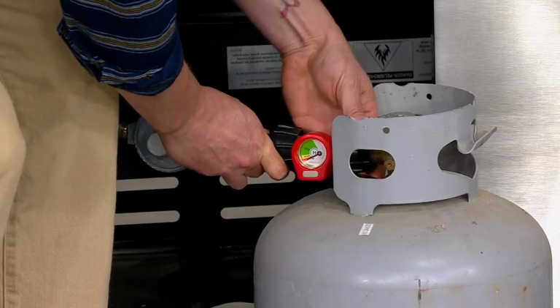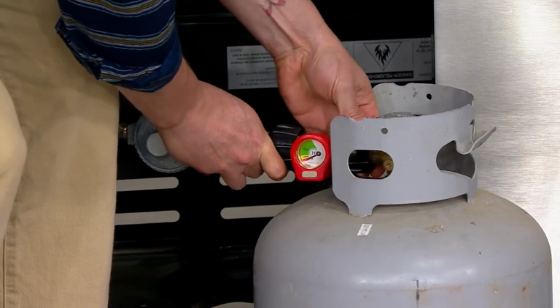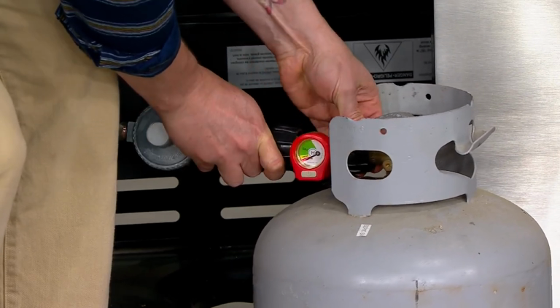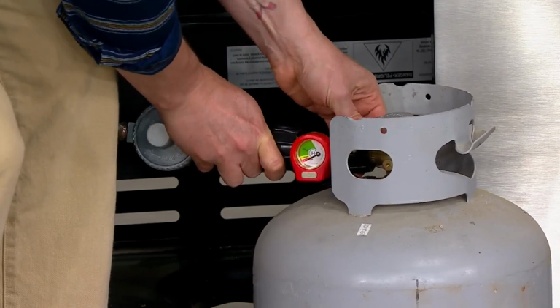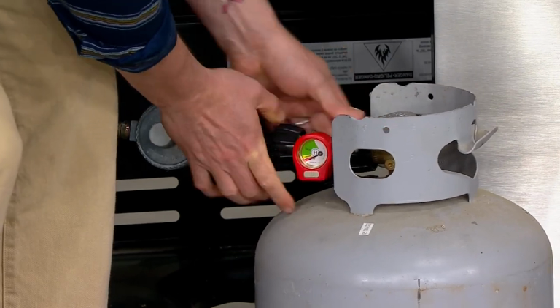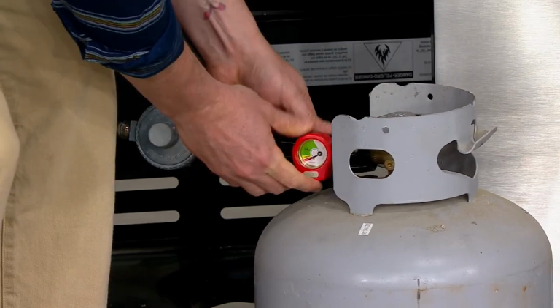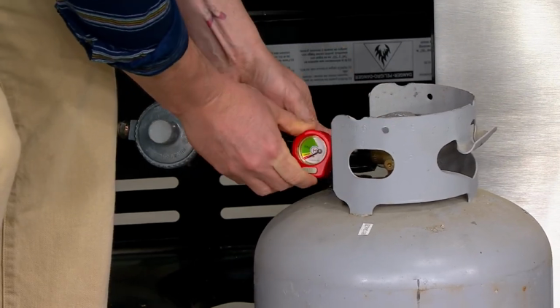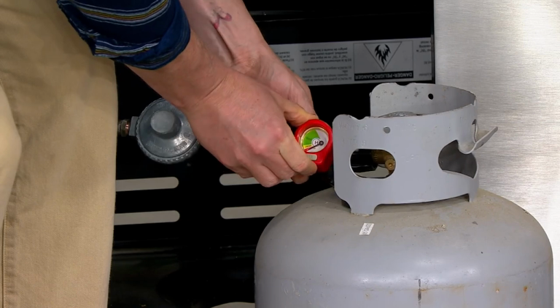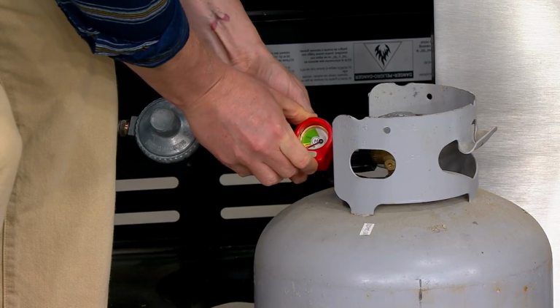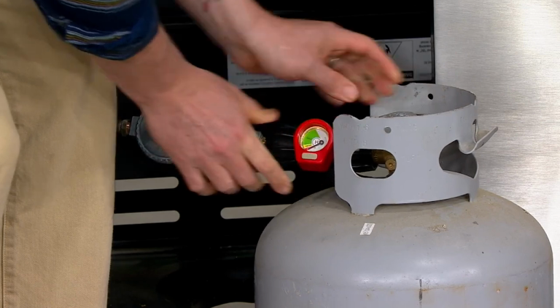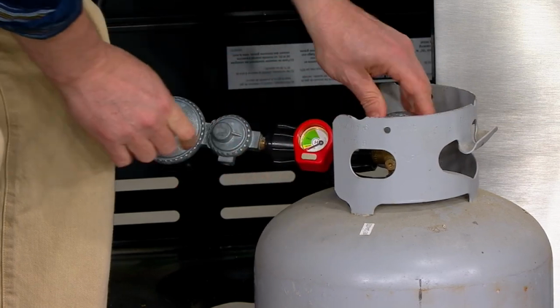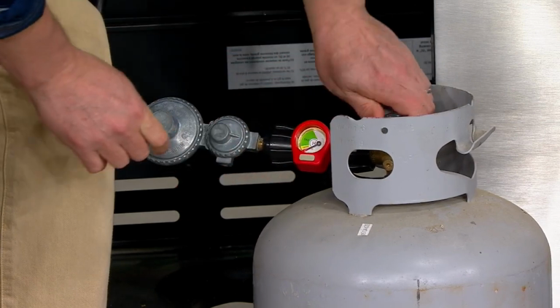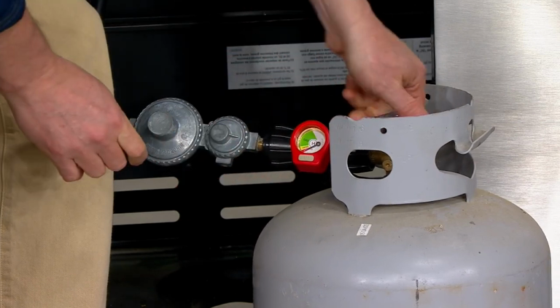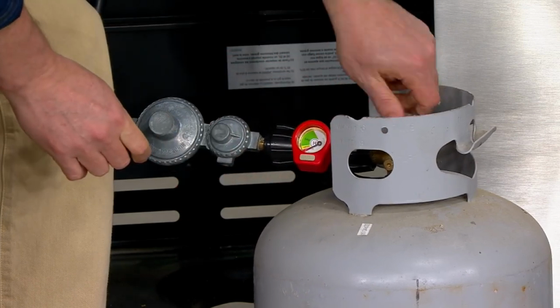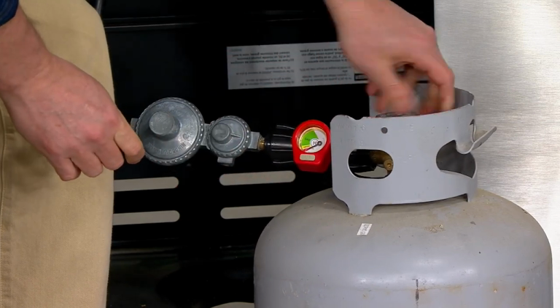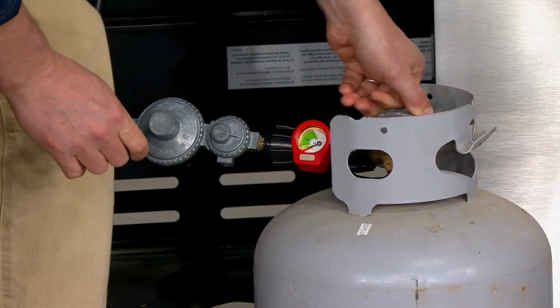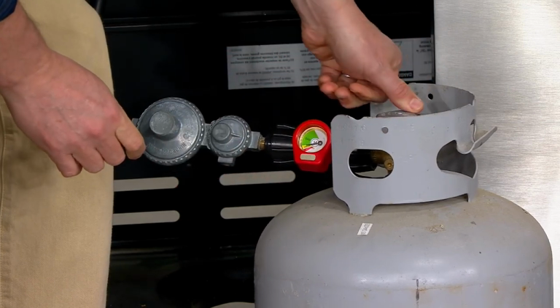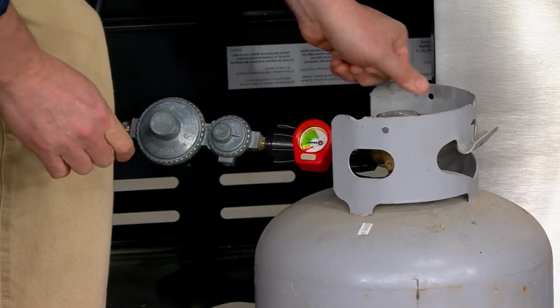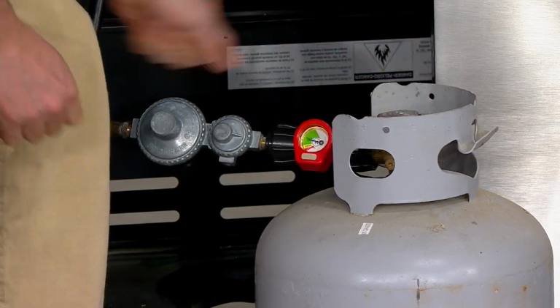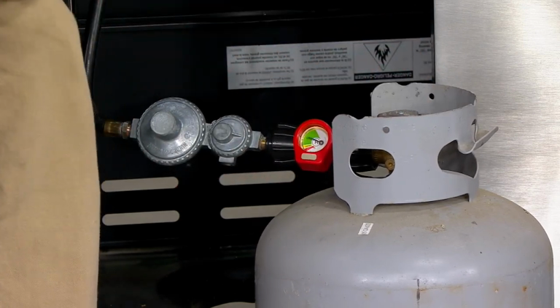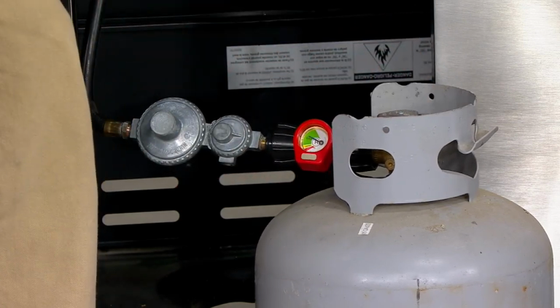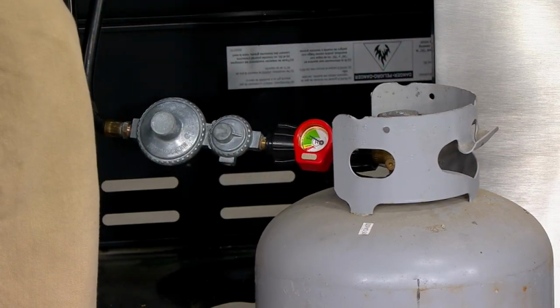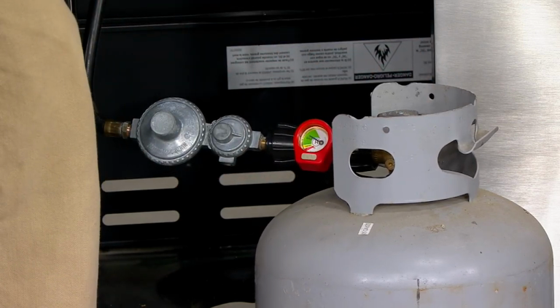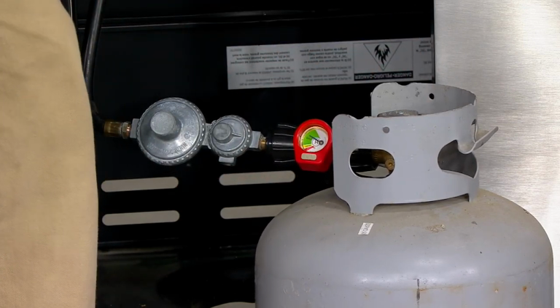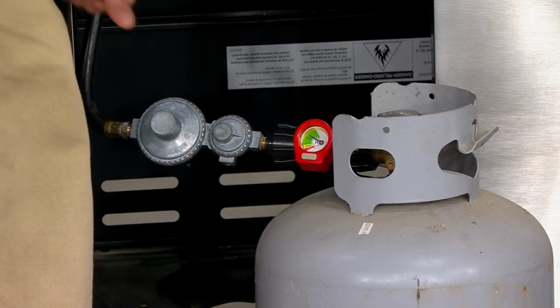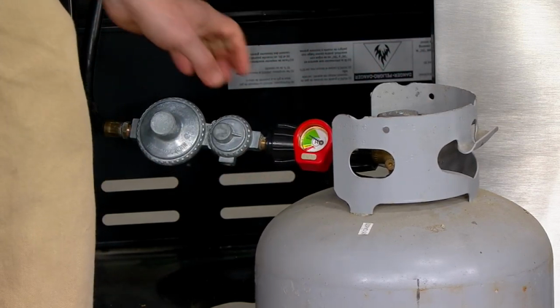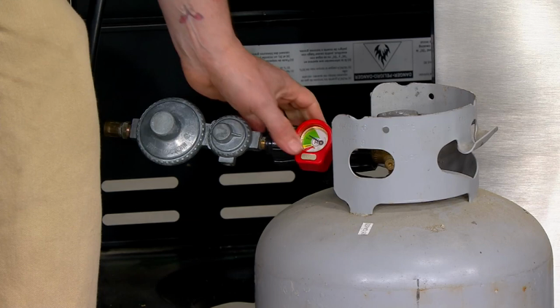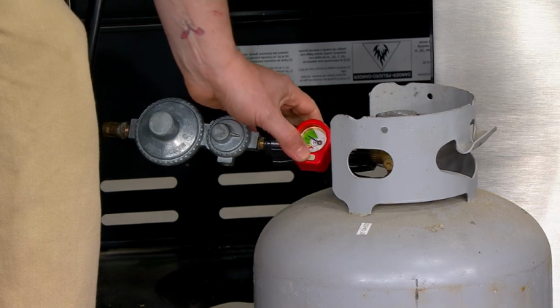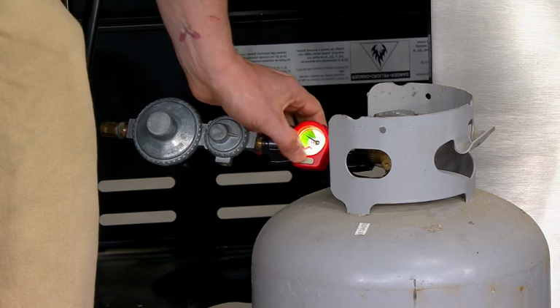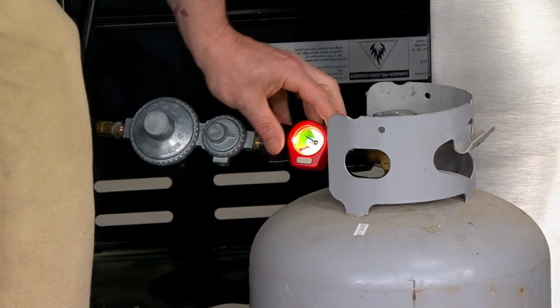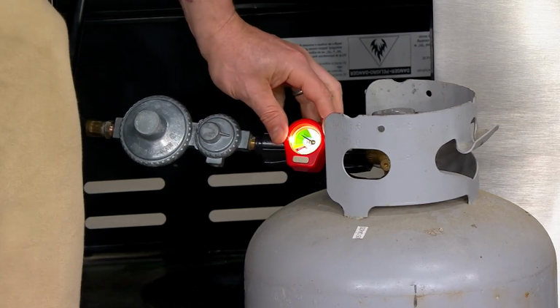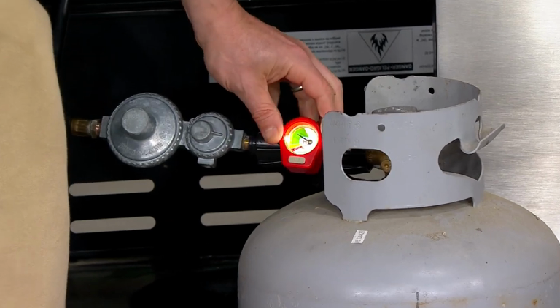If it's not all the way on there, it's not going to turn on — so you'll know. And you can see I have about almost a full tank.